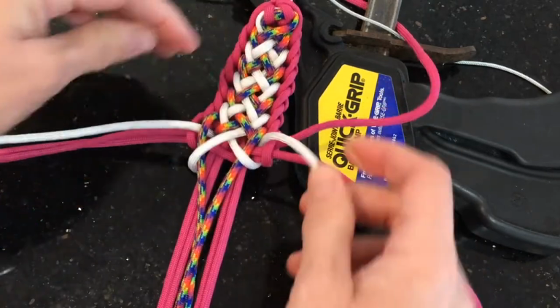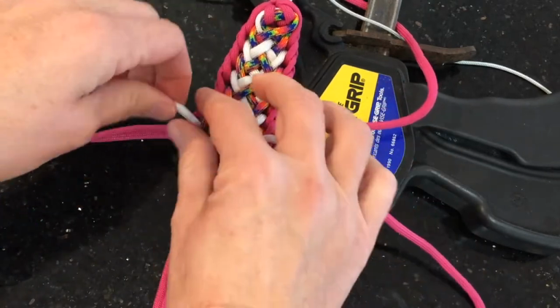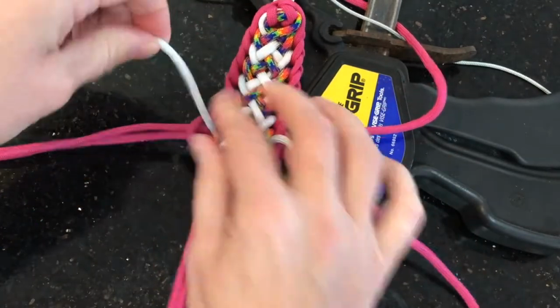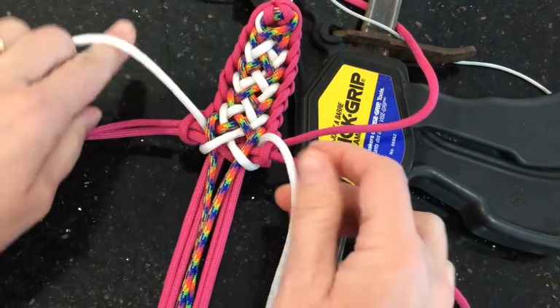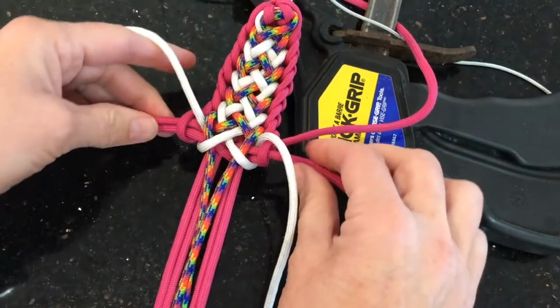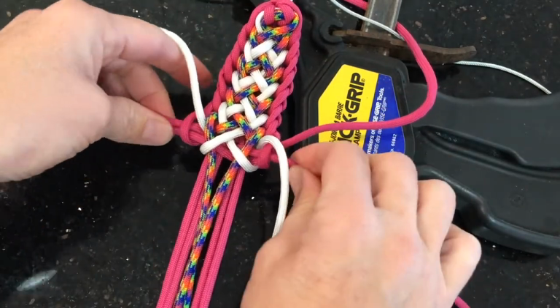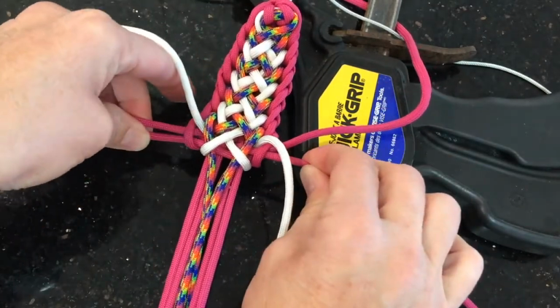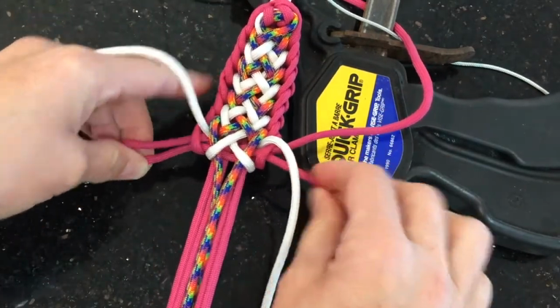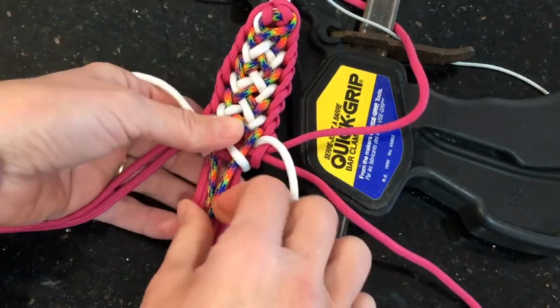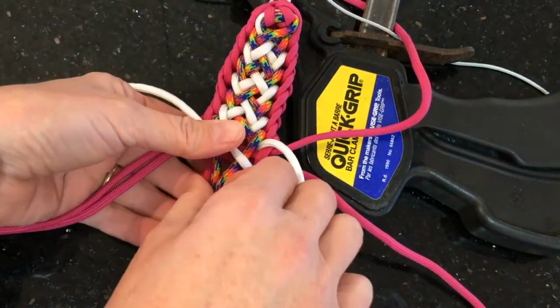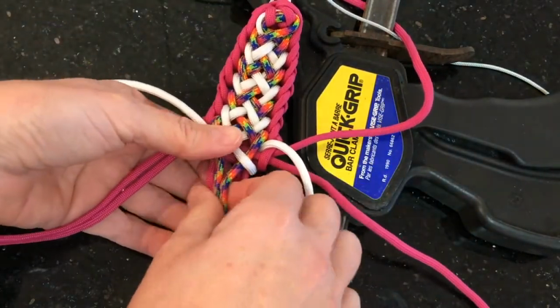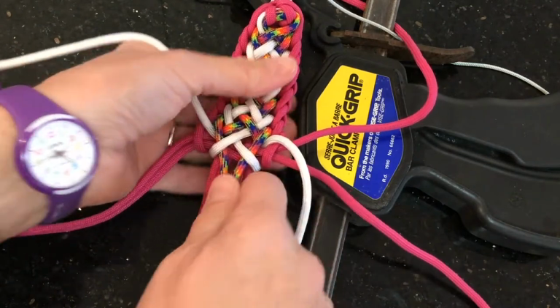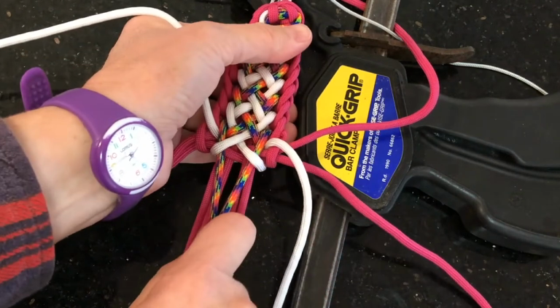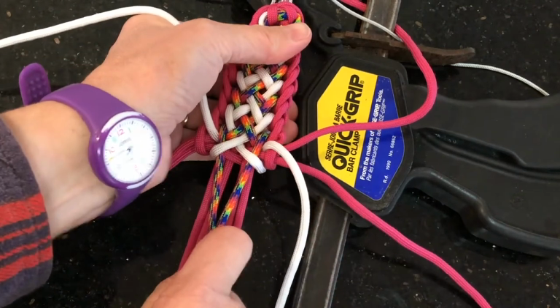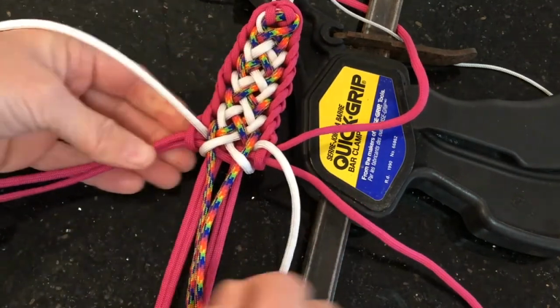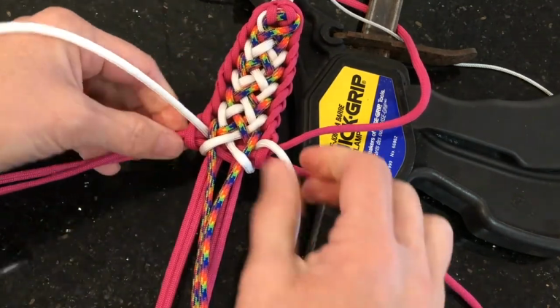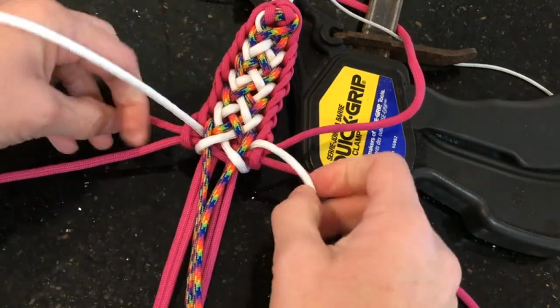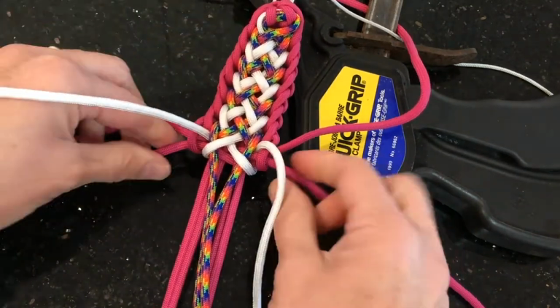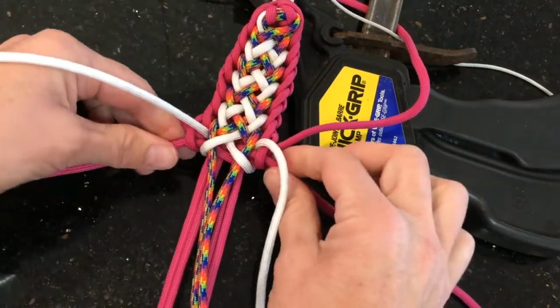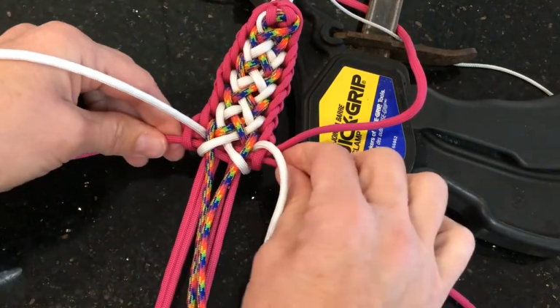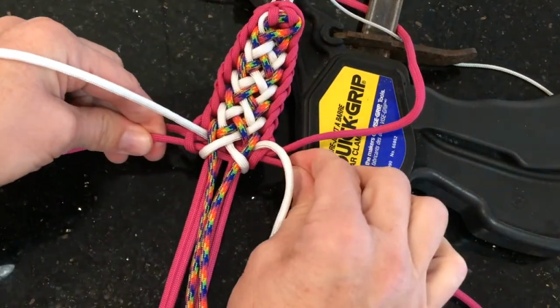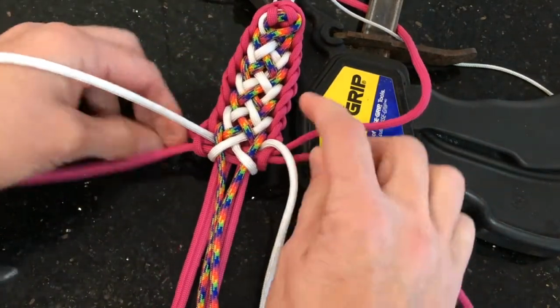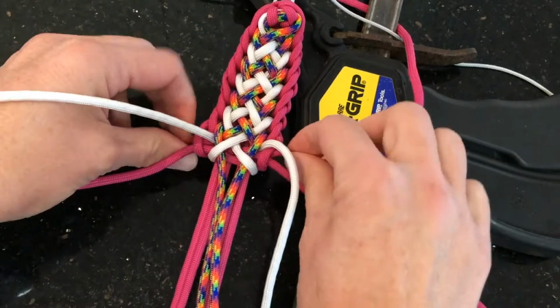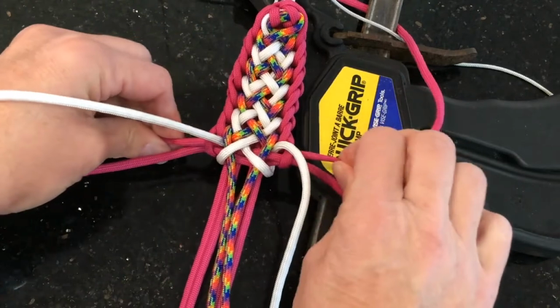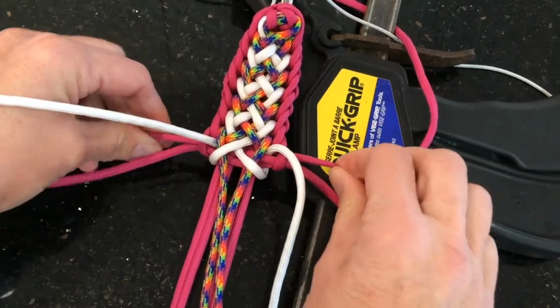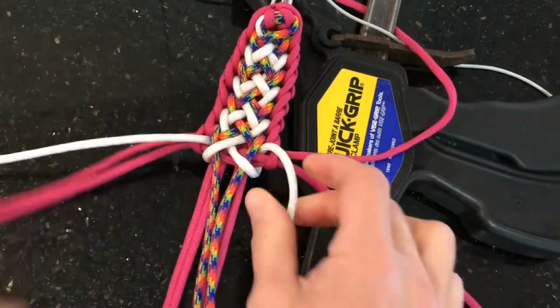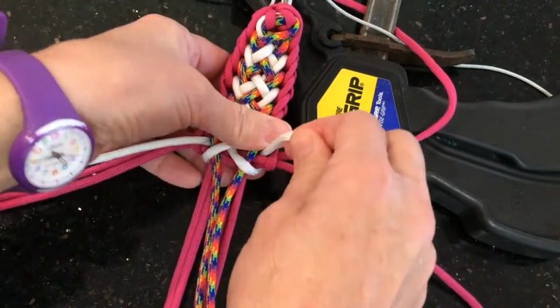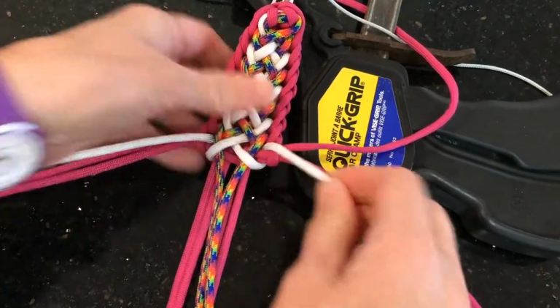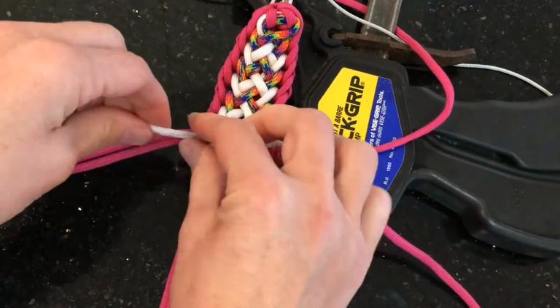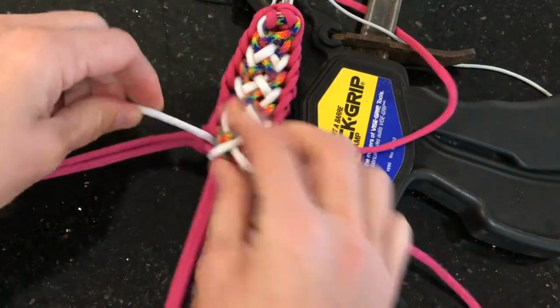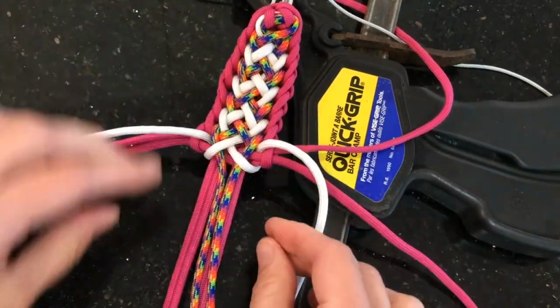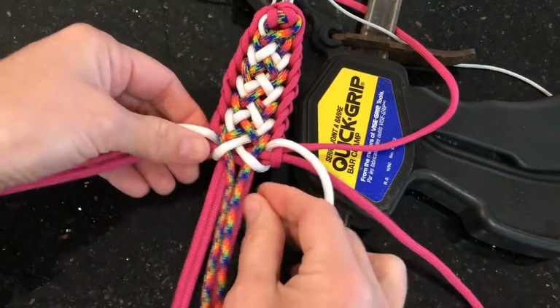Okay so you're basically just going to keep repeating that pattern over and over again until you get down to the end where you put on your D-ring. We'll show you how to do that when we get there.